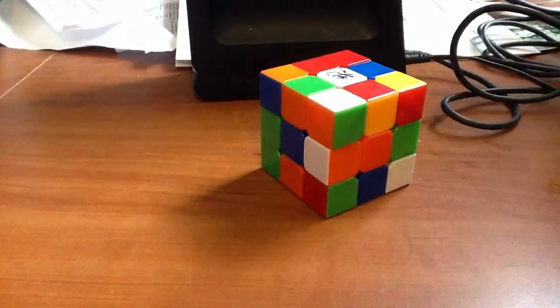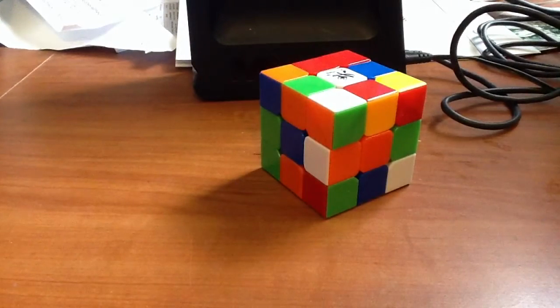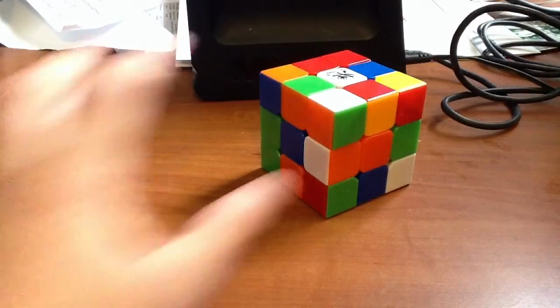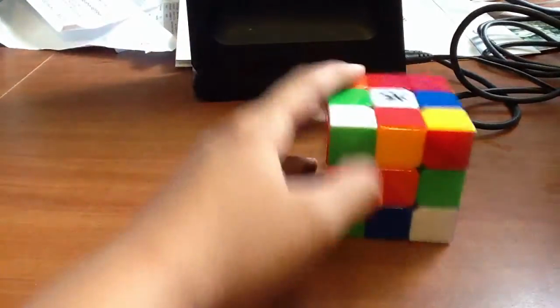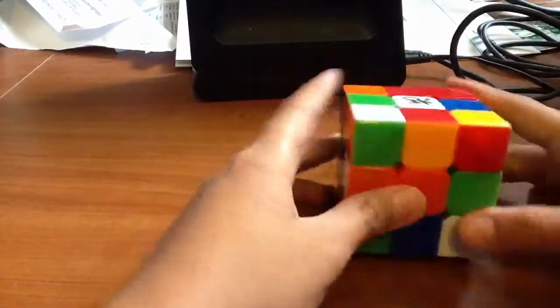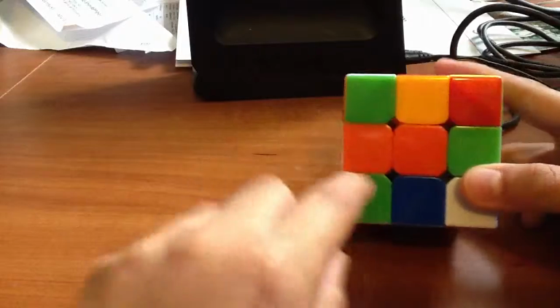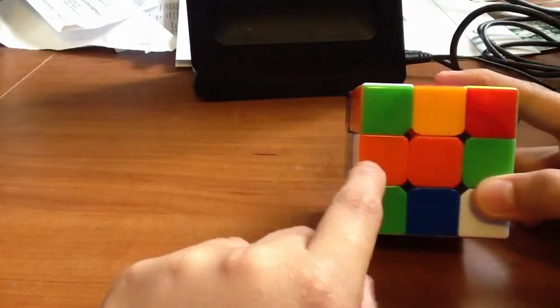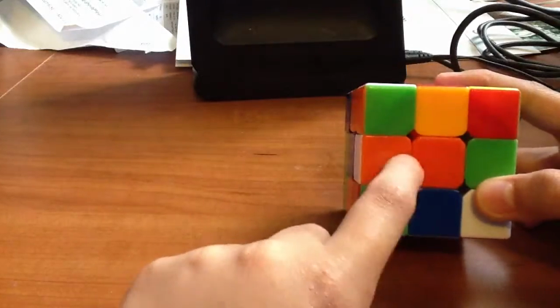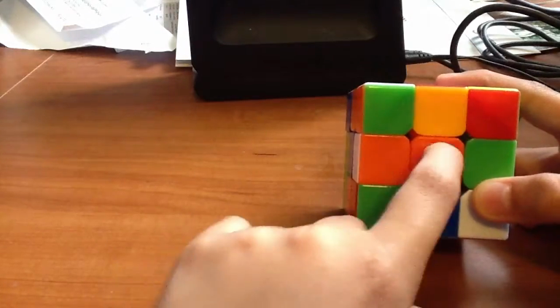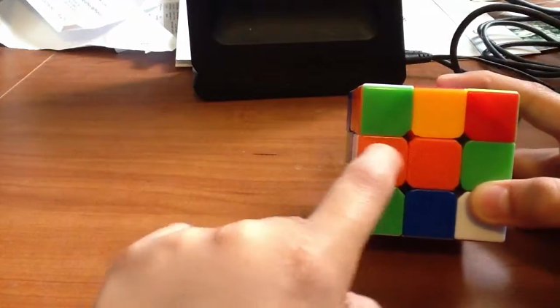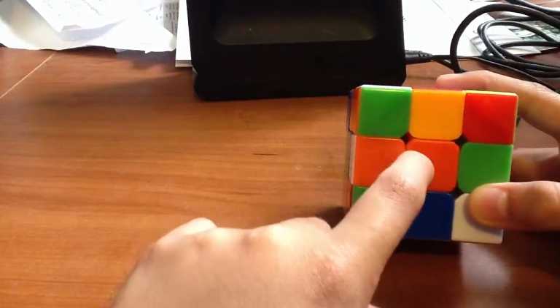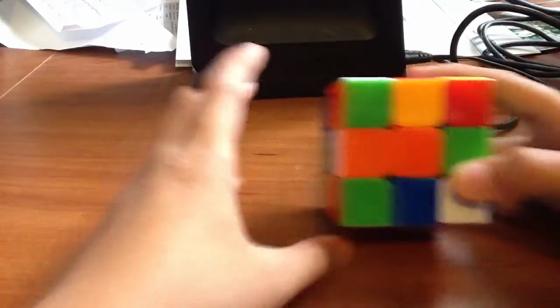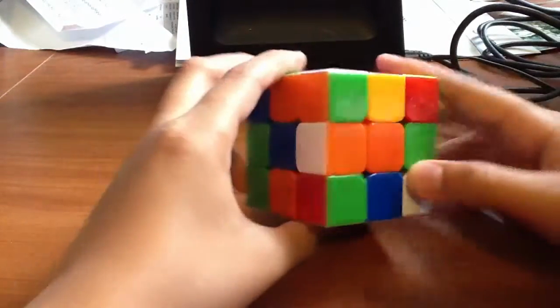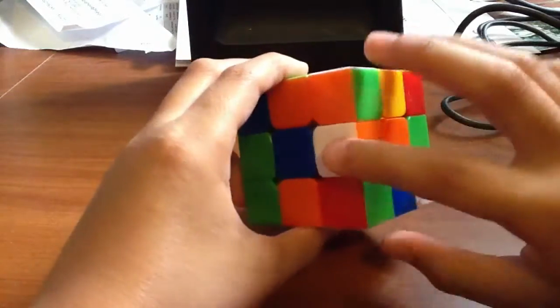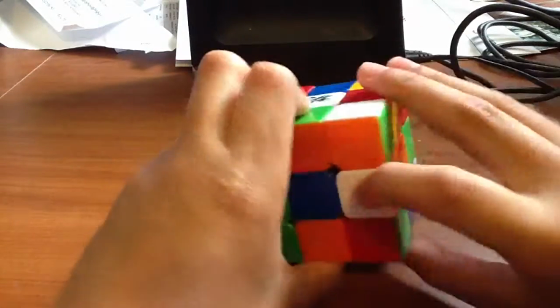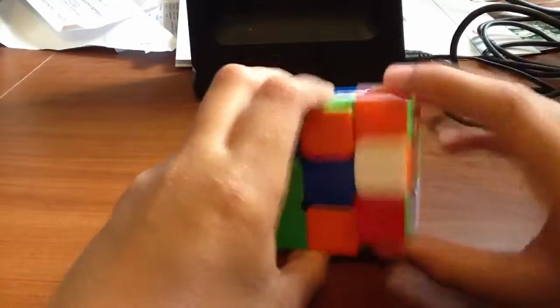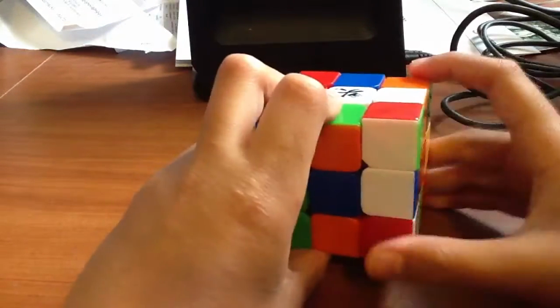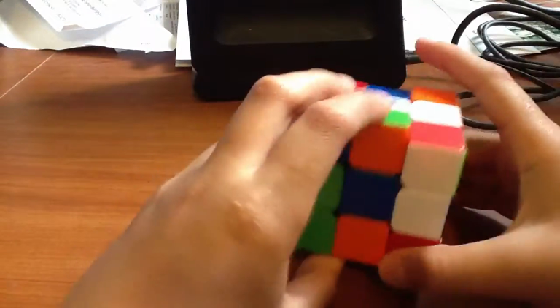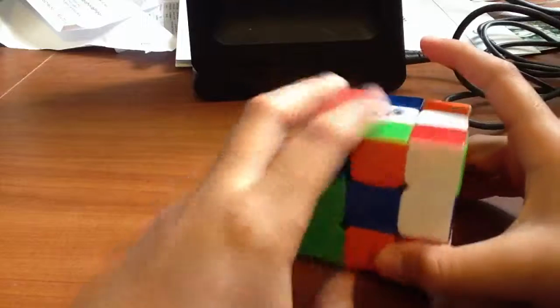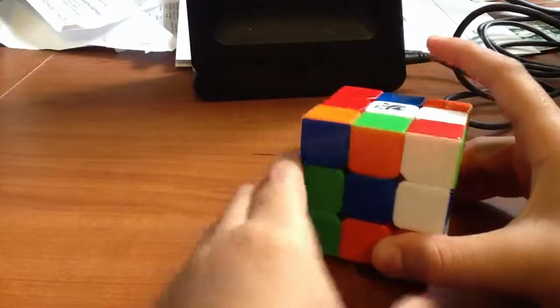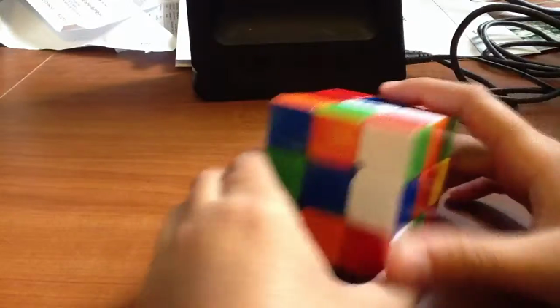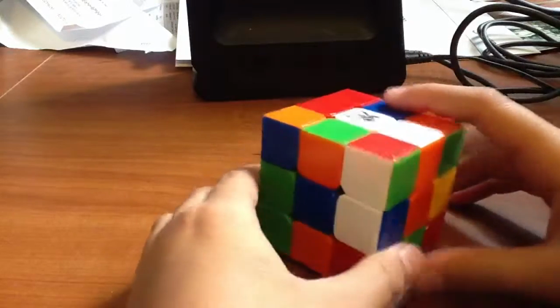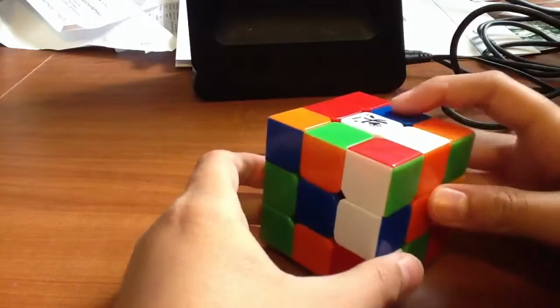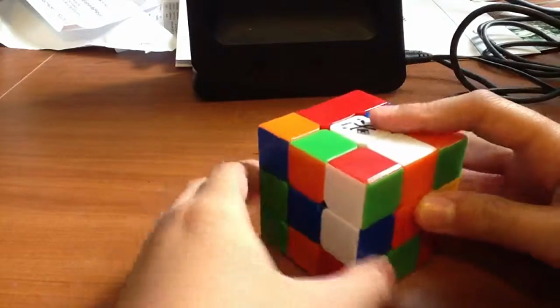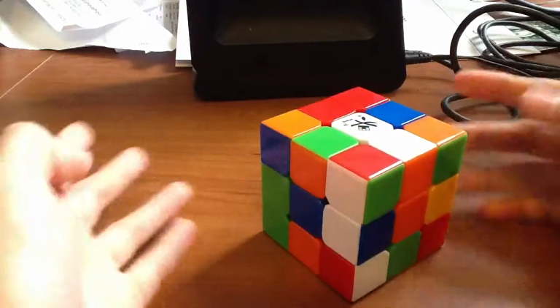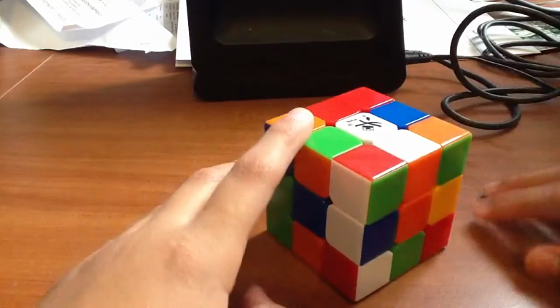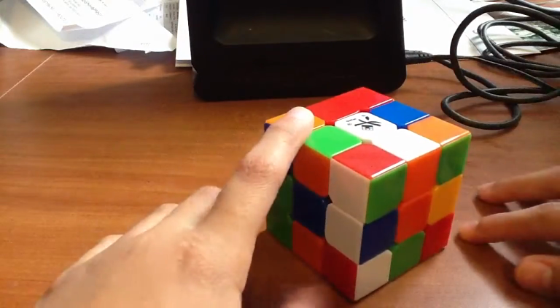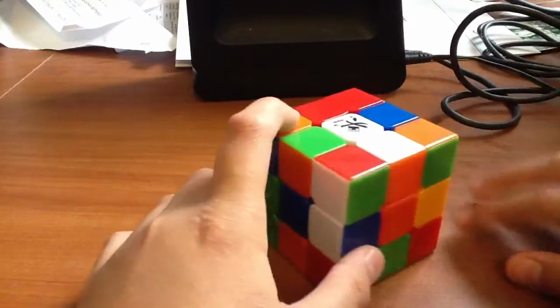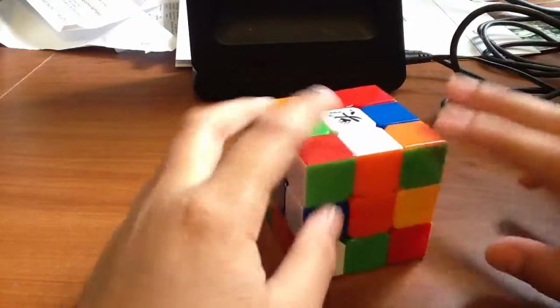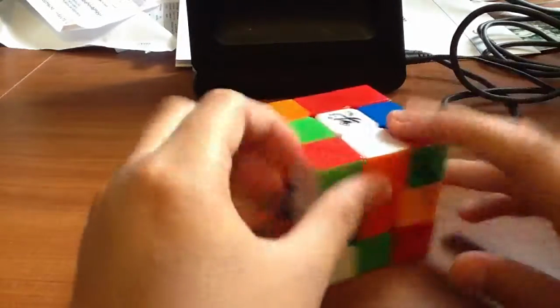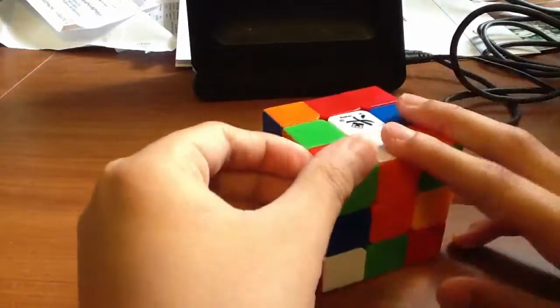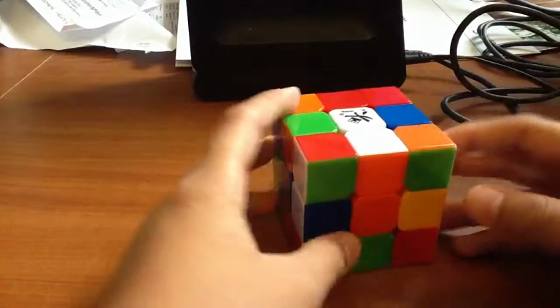Step one is to match it up — I have already matched the edge piece up. Step two, match it up with the white. Step three, undo anything you undid — we haven't undone anything. And step four, we'll do that later.